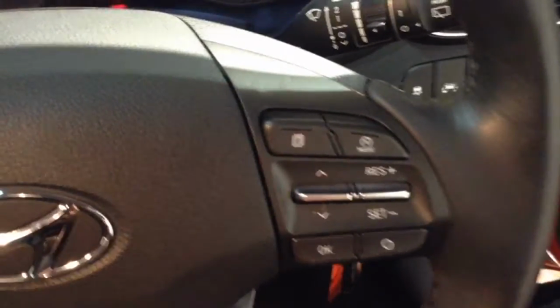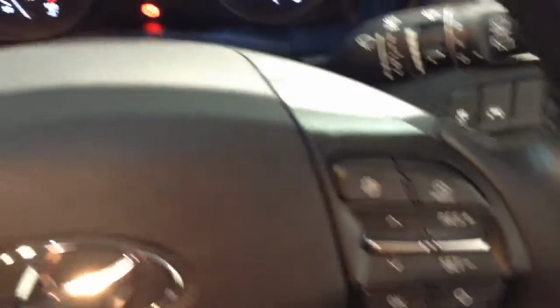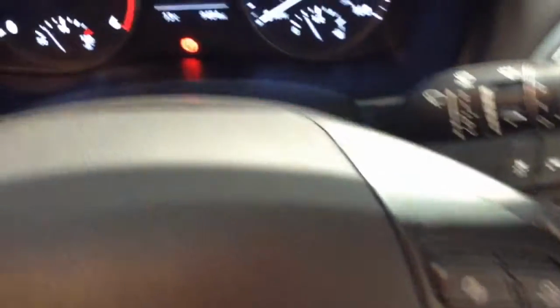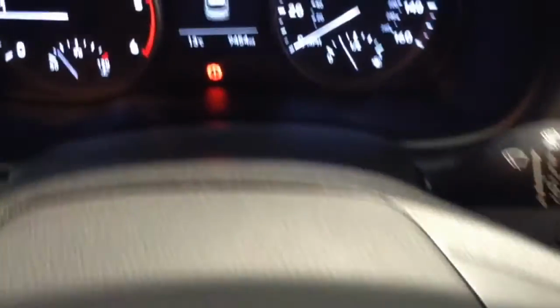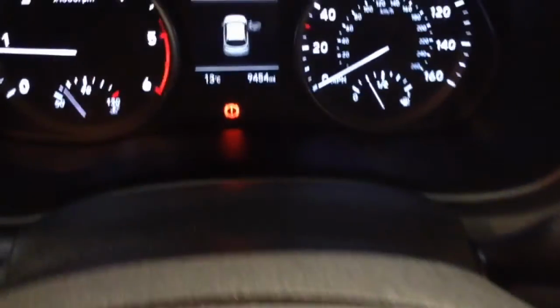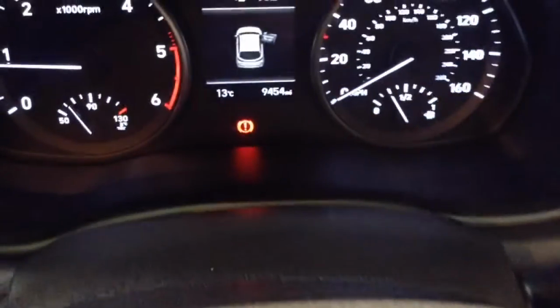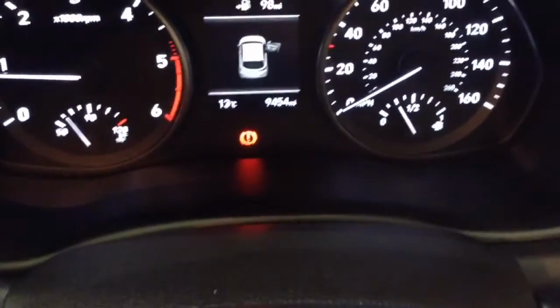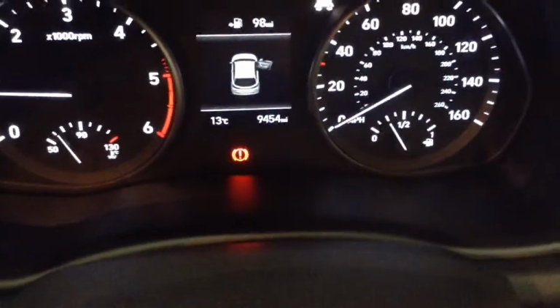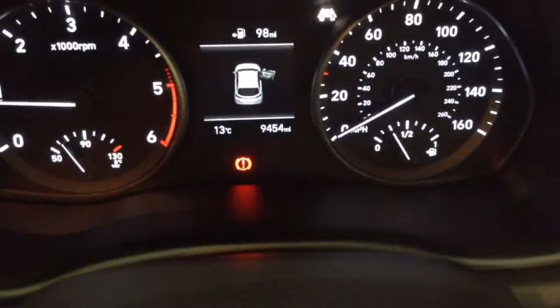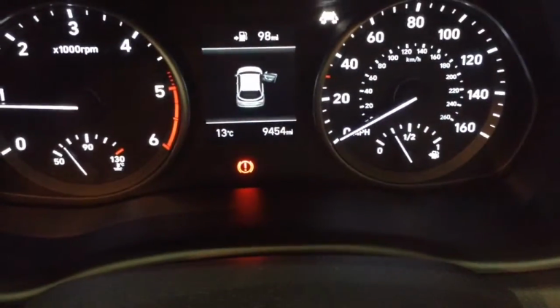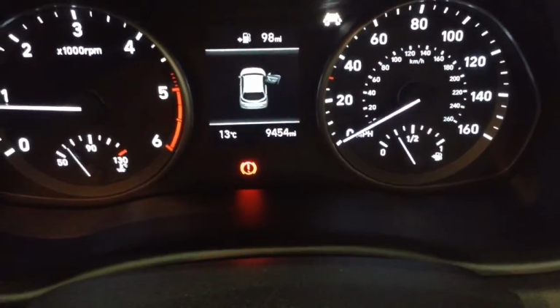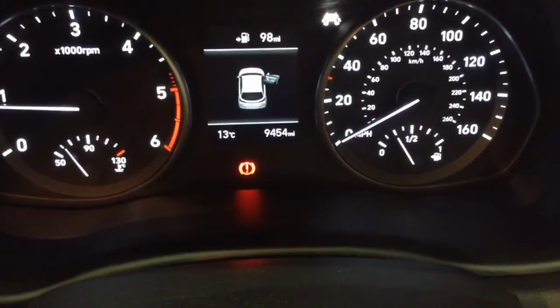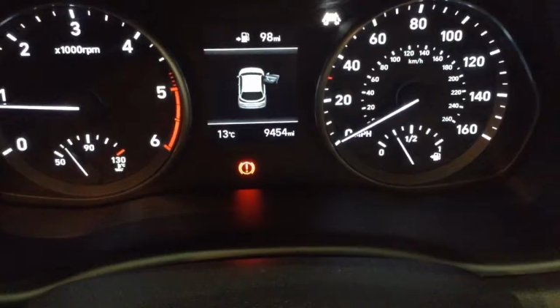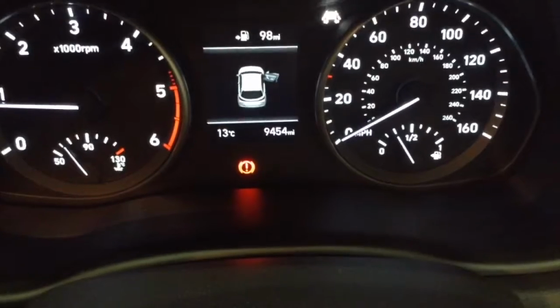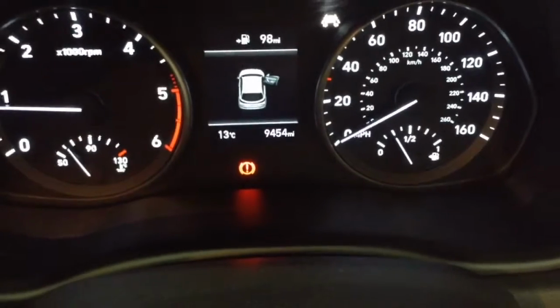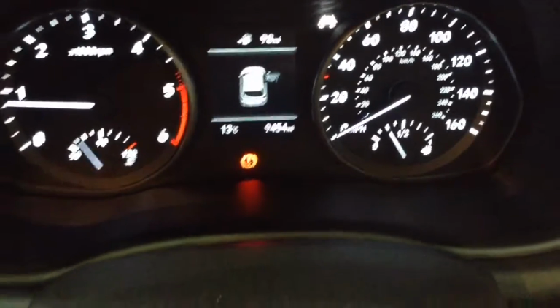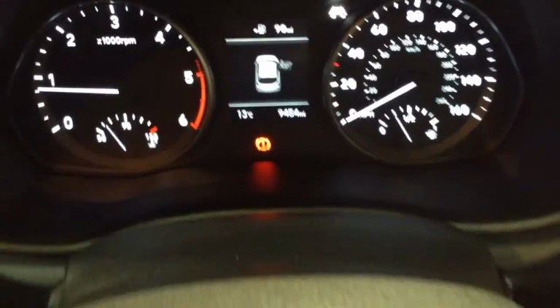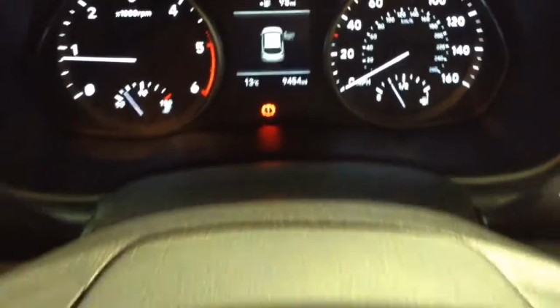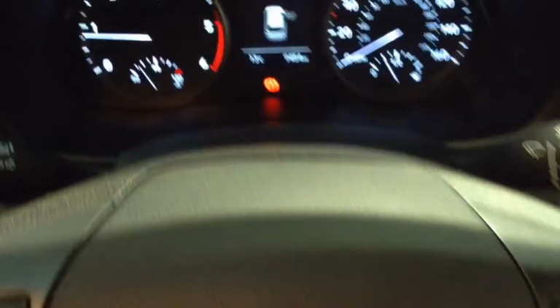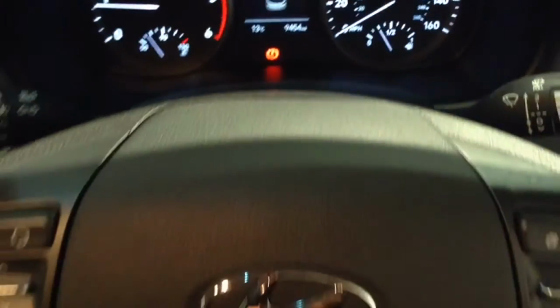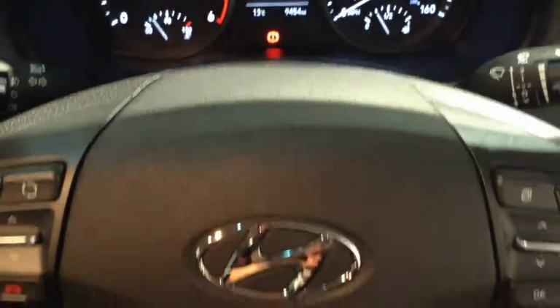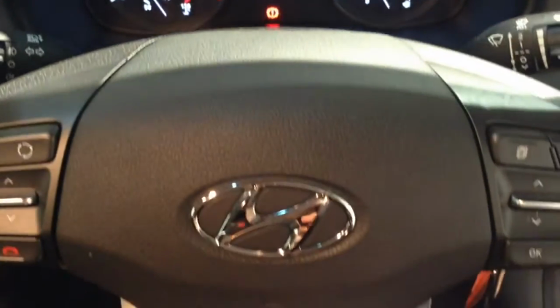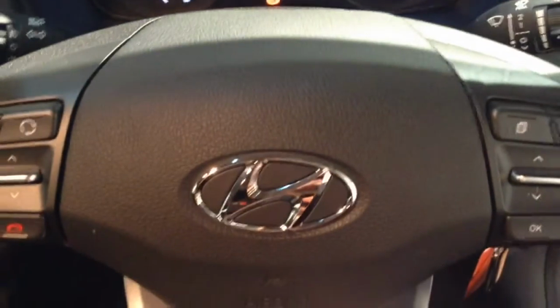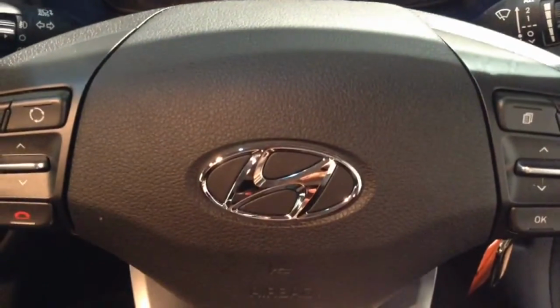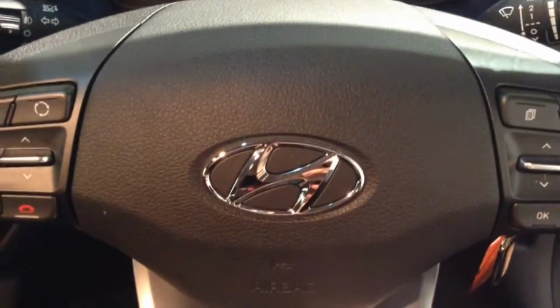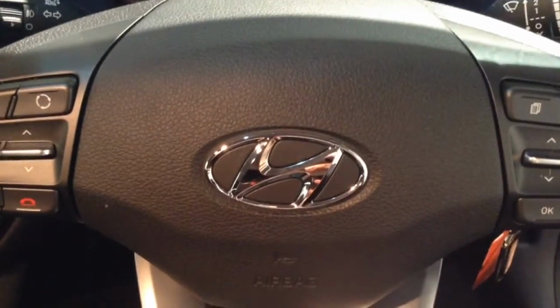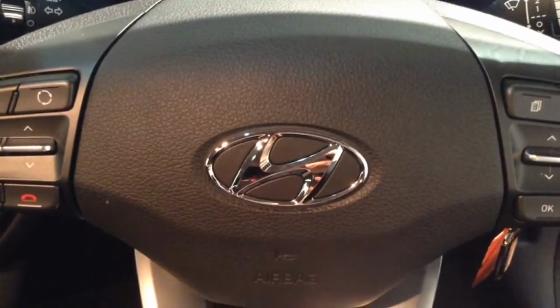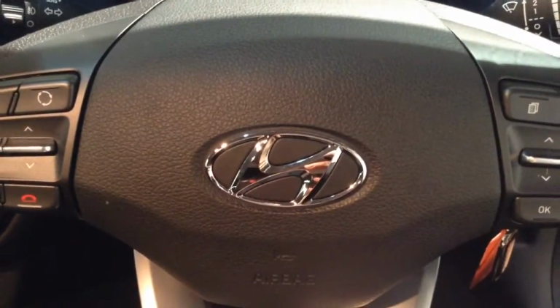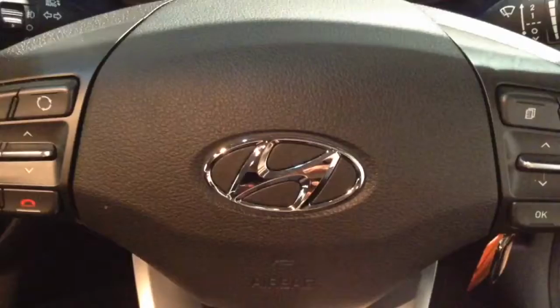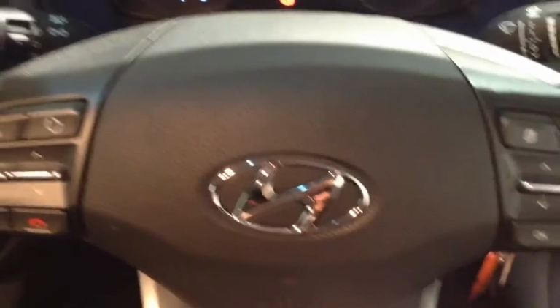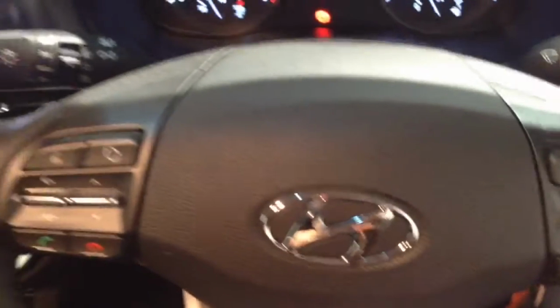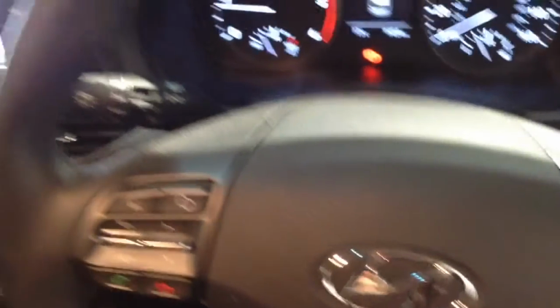On the main dash you can see this vehicle has done 9,454 miles. Thank you for watching this vehicle today. A quick reminder: this vehicle will come with the remainder of the five-year Hyundai warranty.